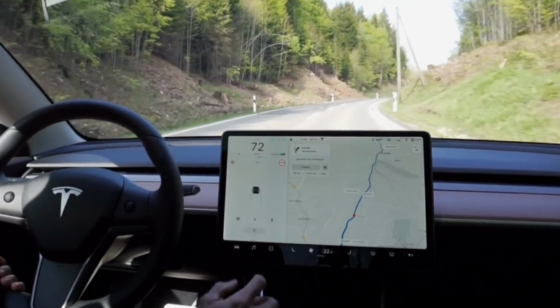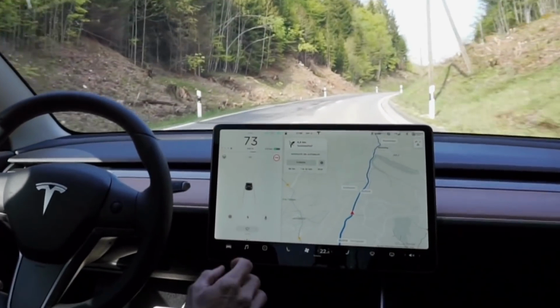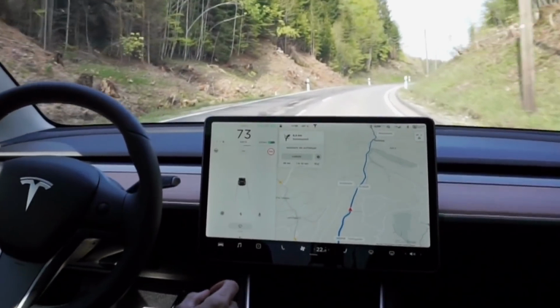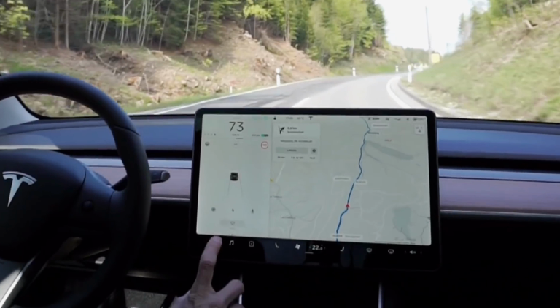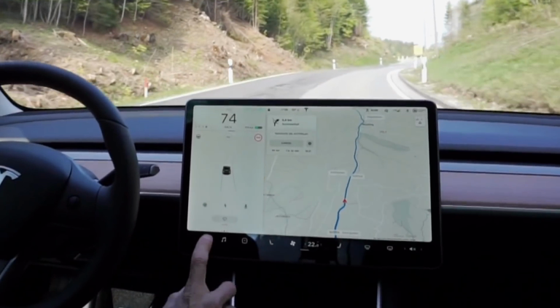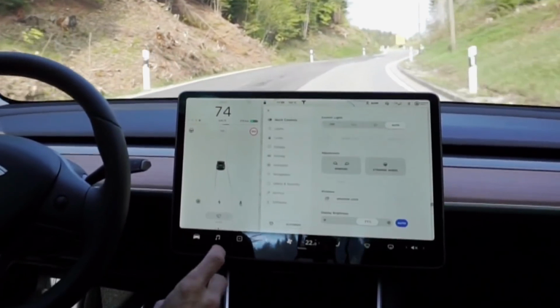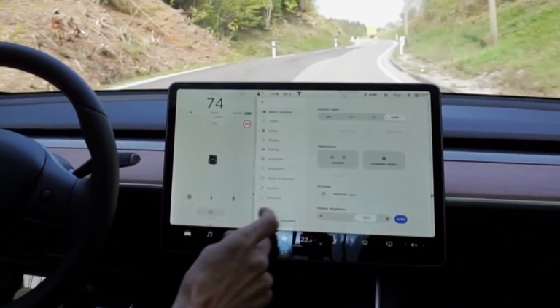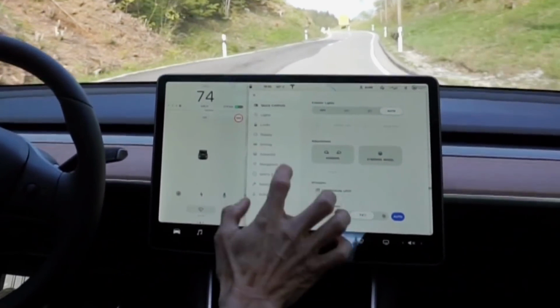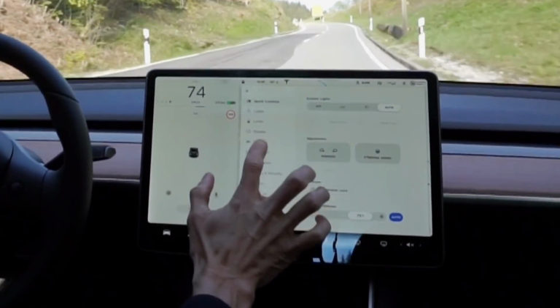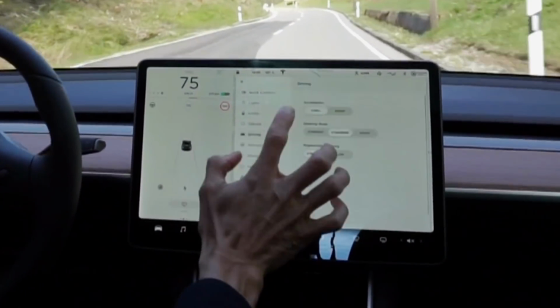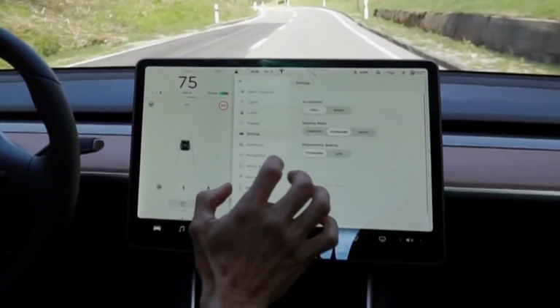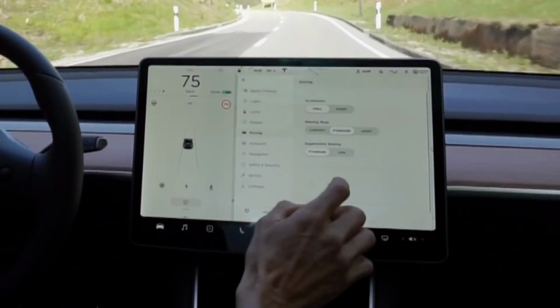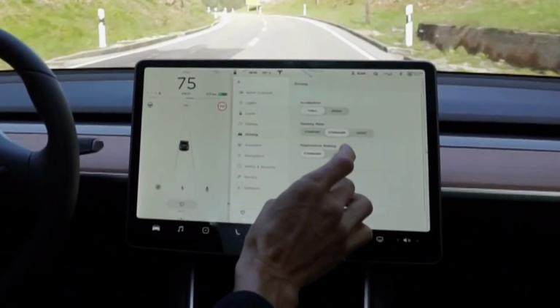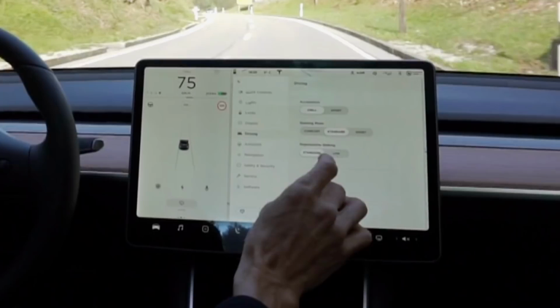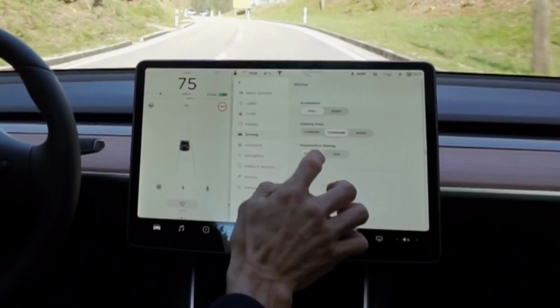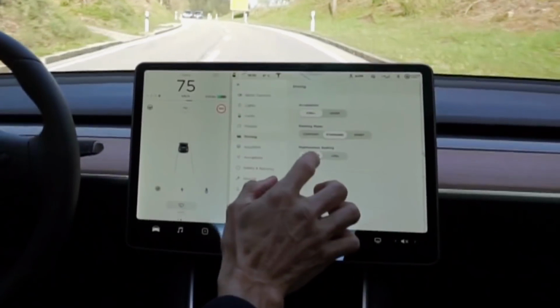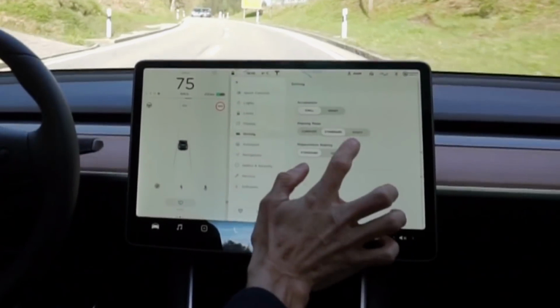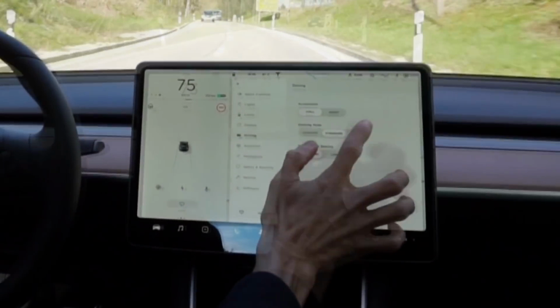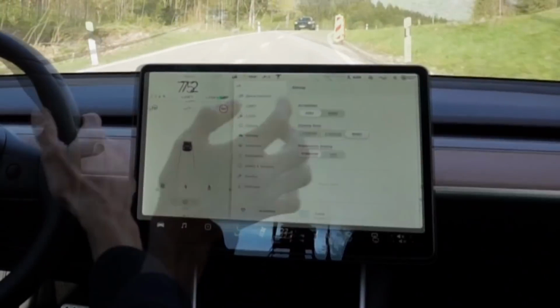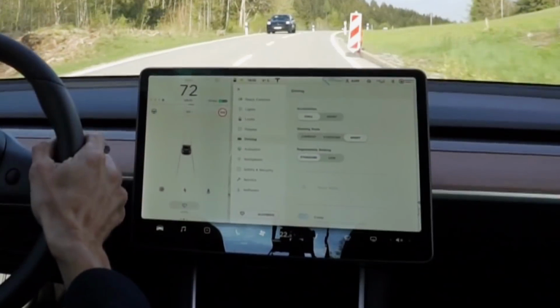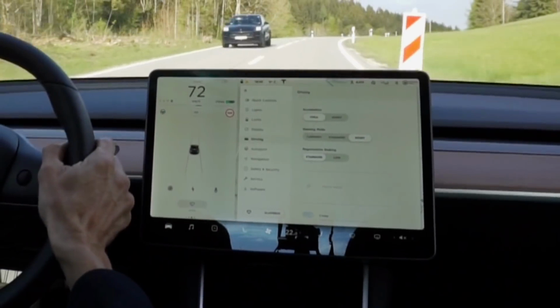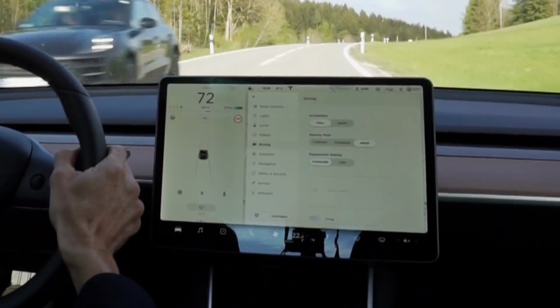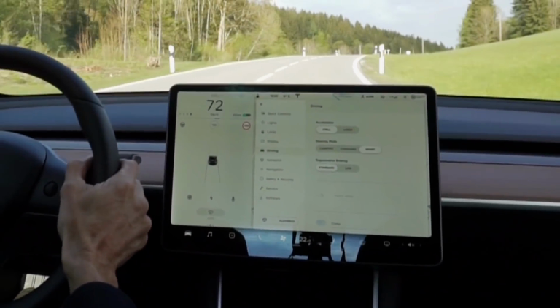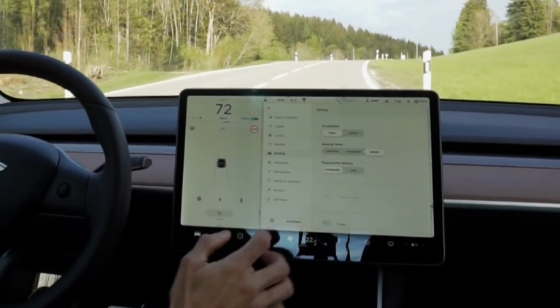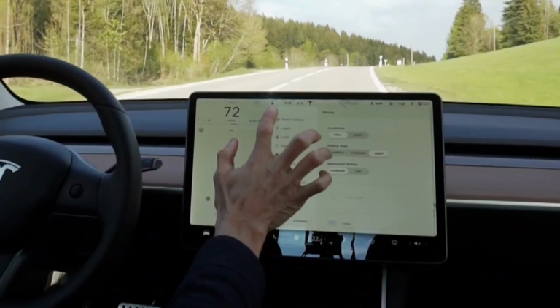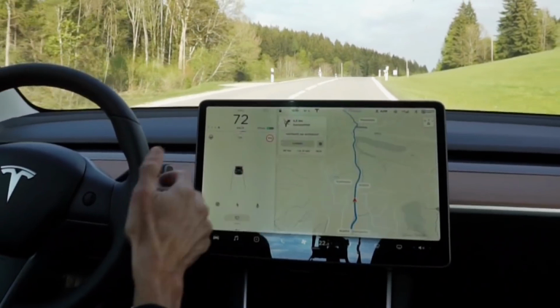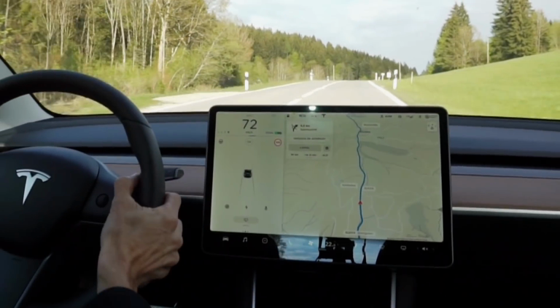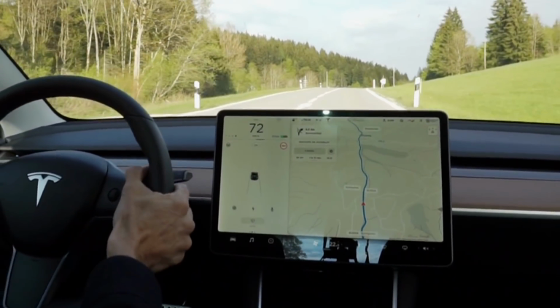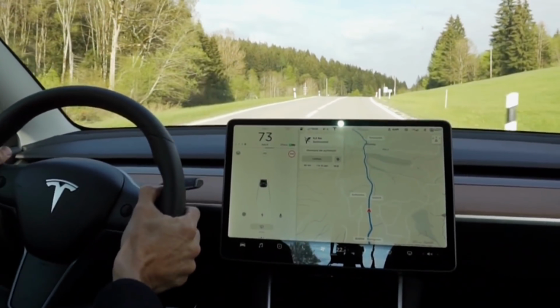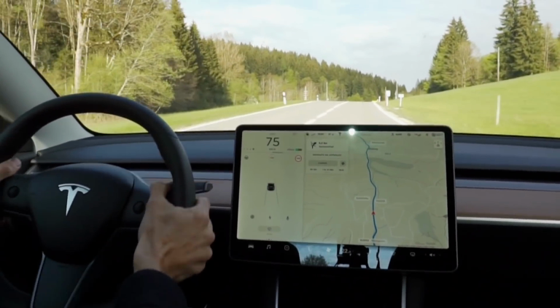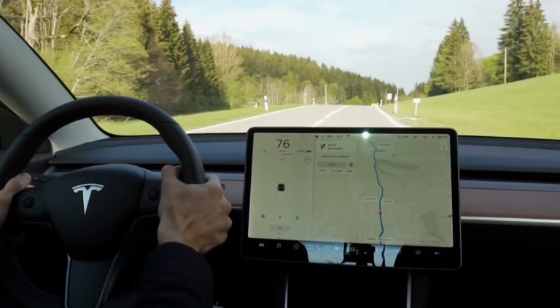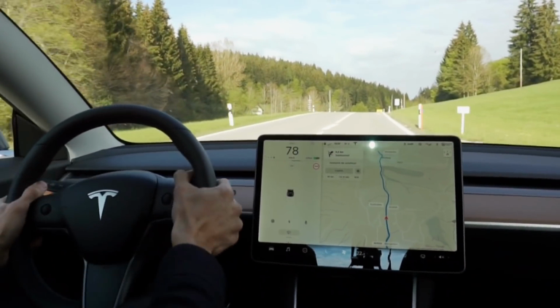If we just change the driving feel for the steering mode to Sport, it'll give us a bit more of a solid feel. Look at that!